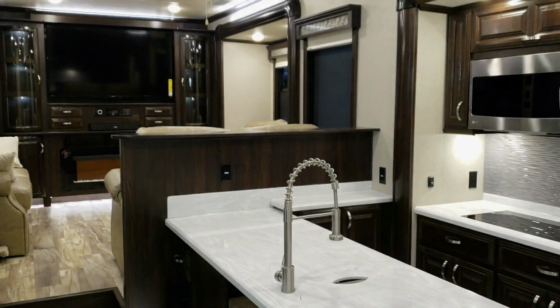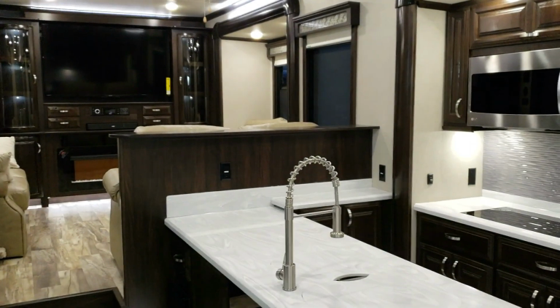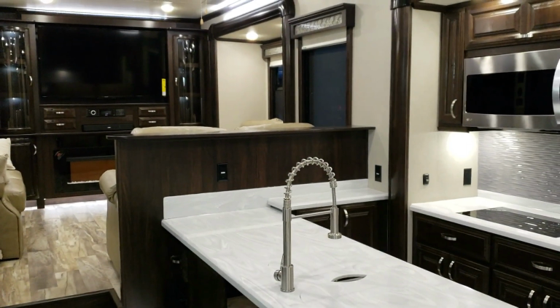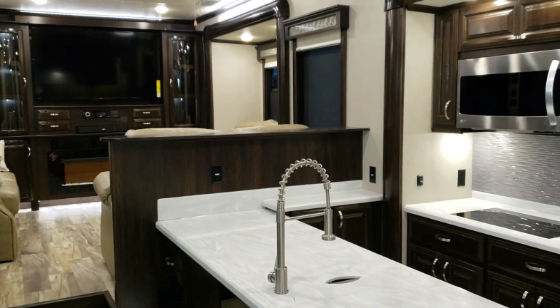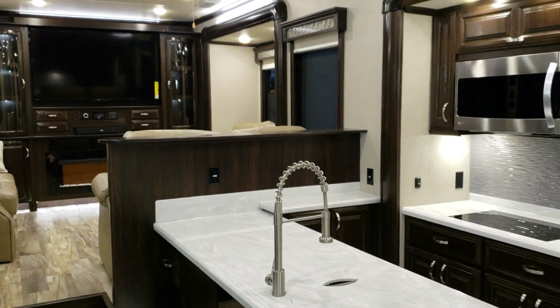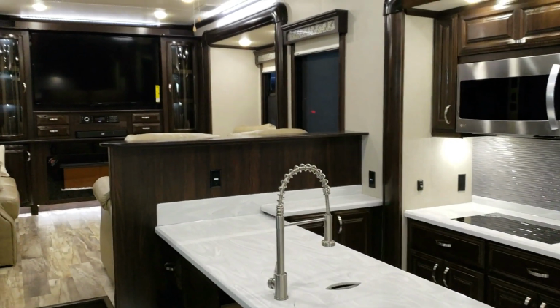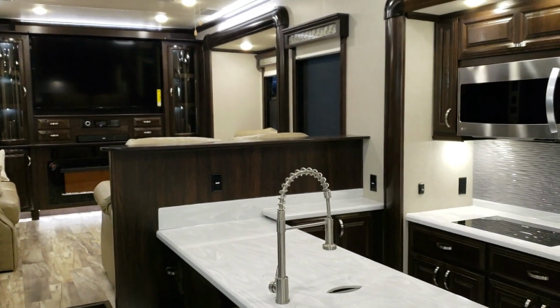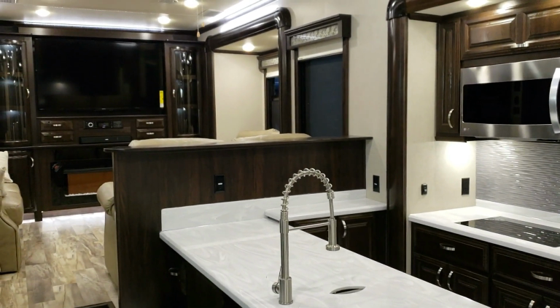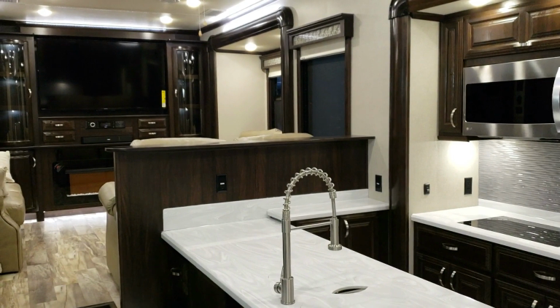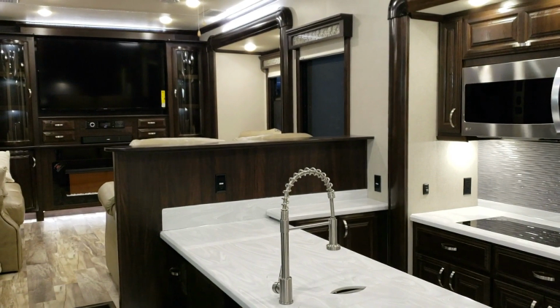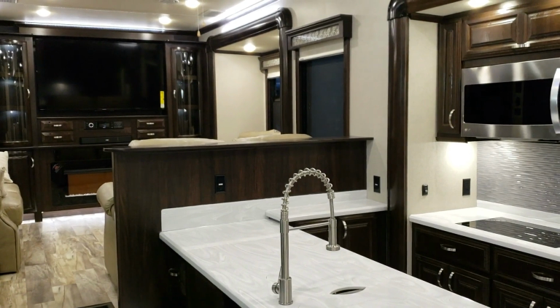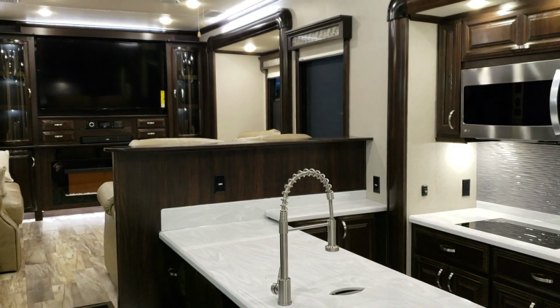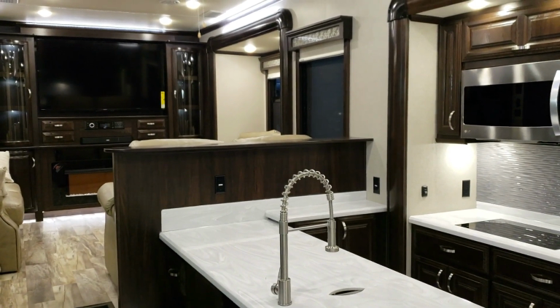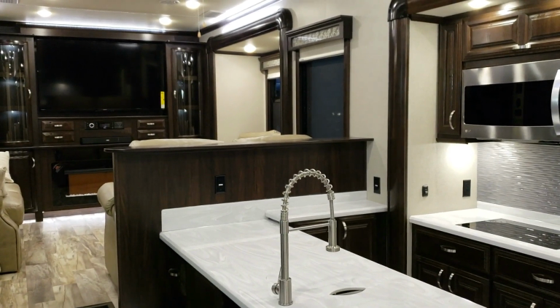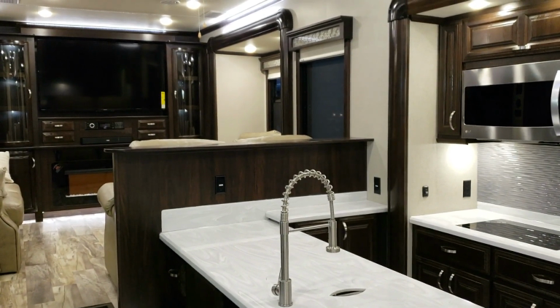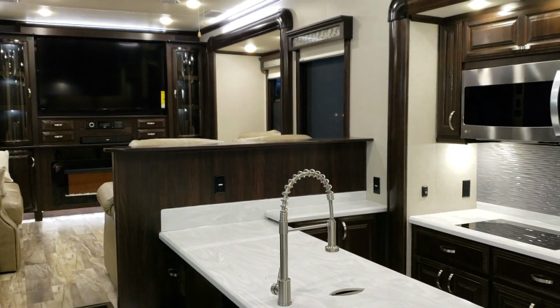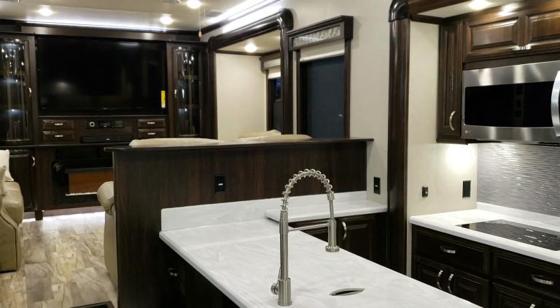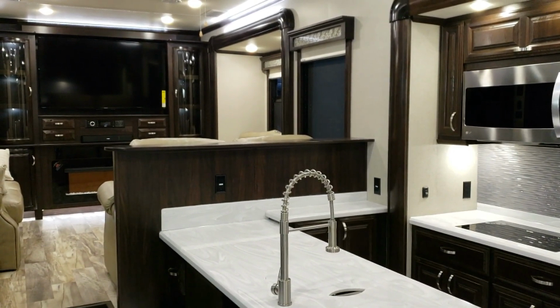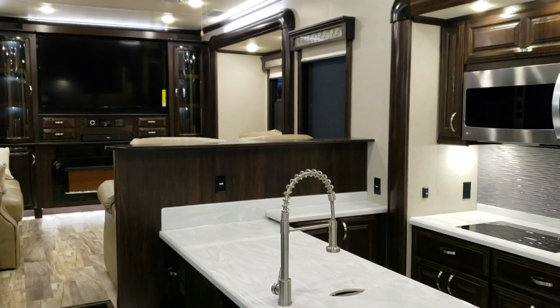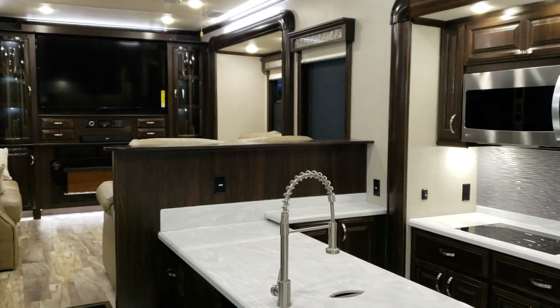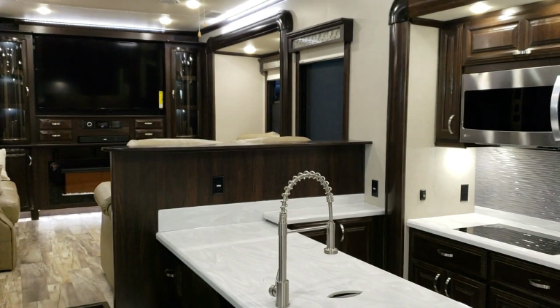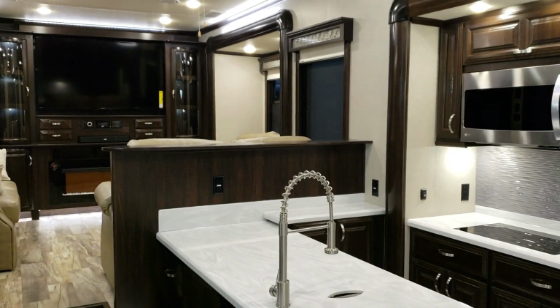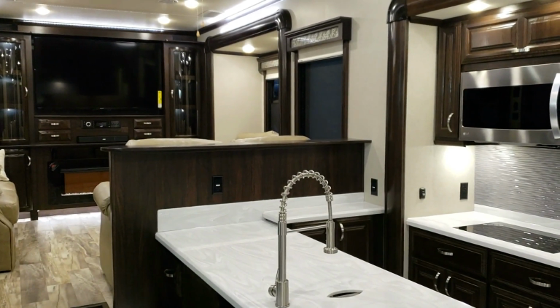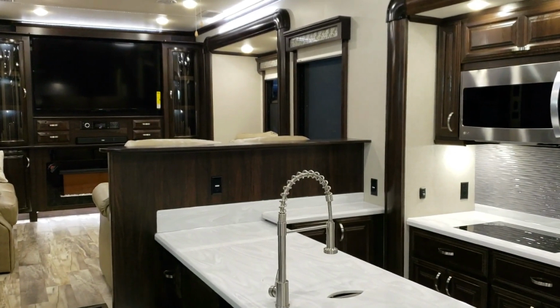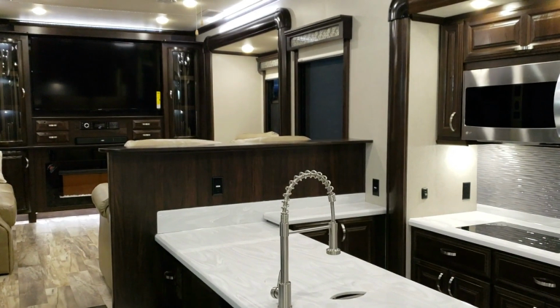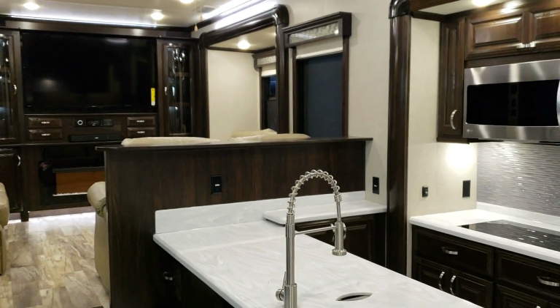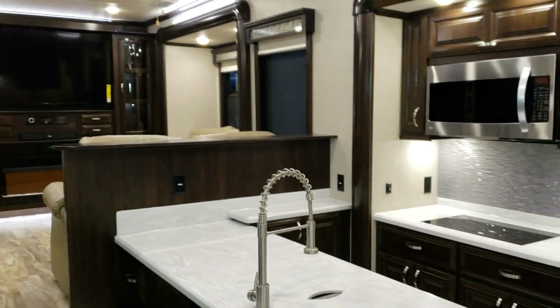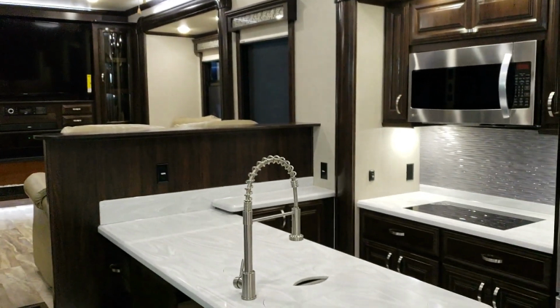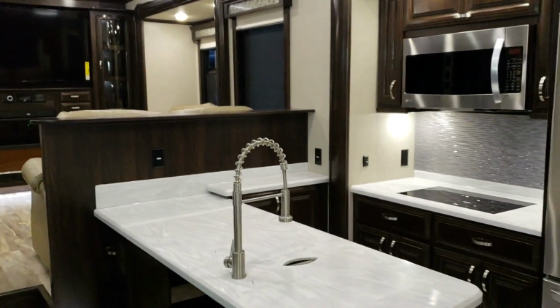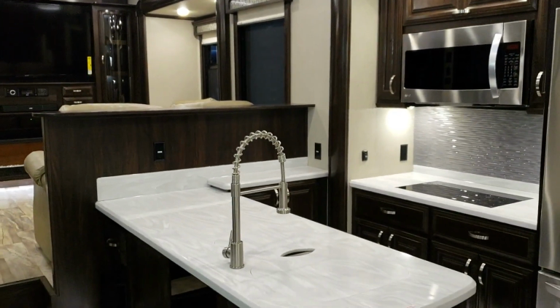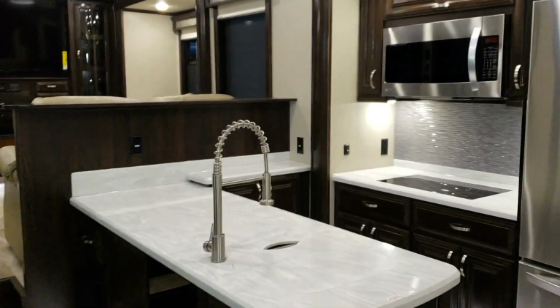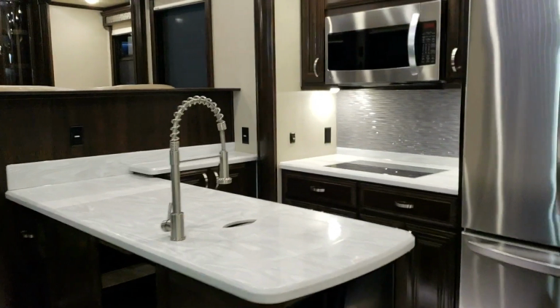Welcome to another All About RVs video. Today we're going to take a look at this new 2019 Forest River Riverstone 38RE. We'll take a few minutes to walk you around the inside of the coach and then go to the outside for a quick look.